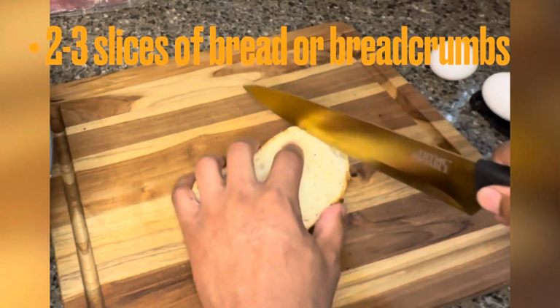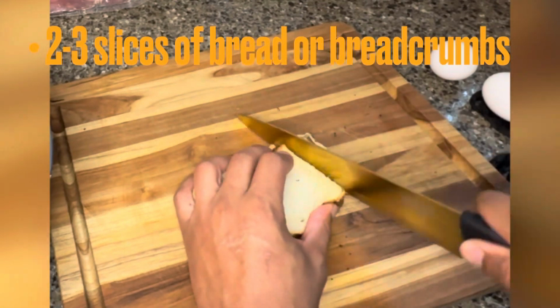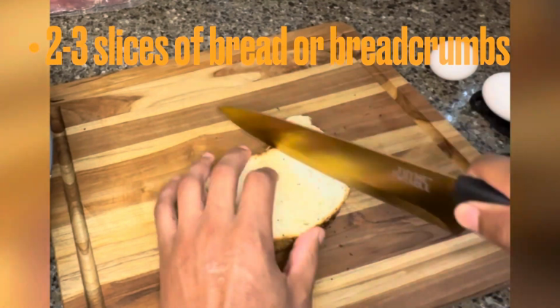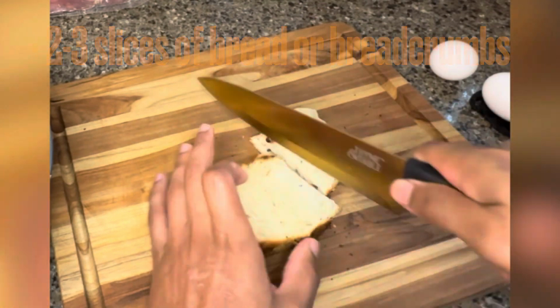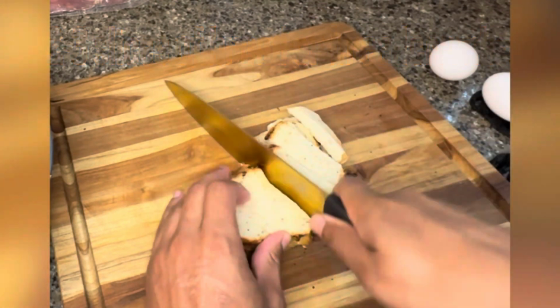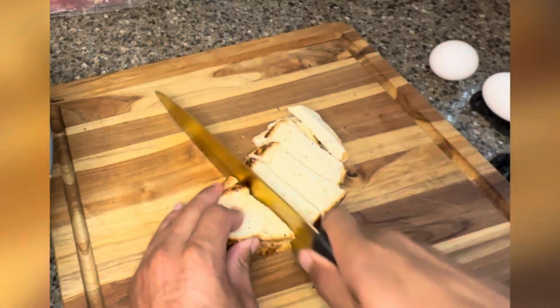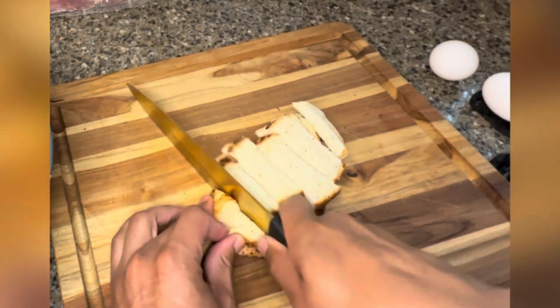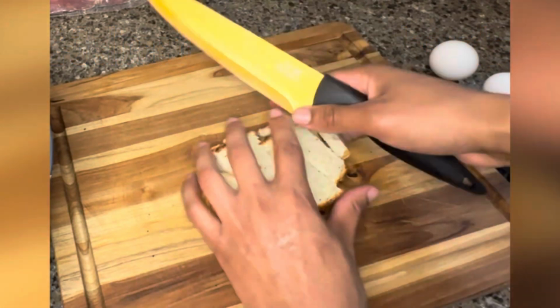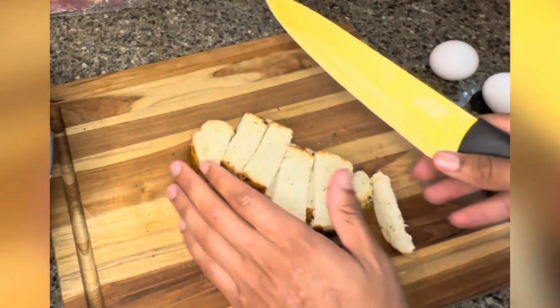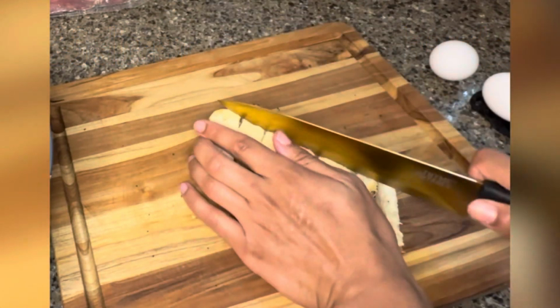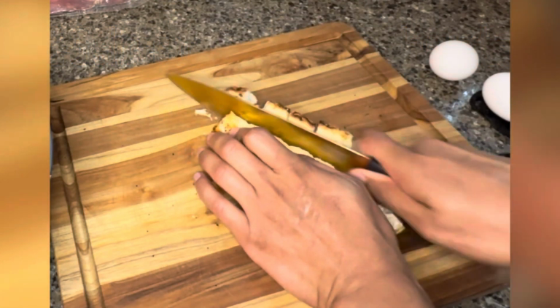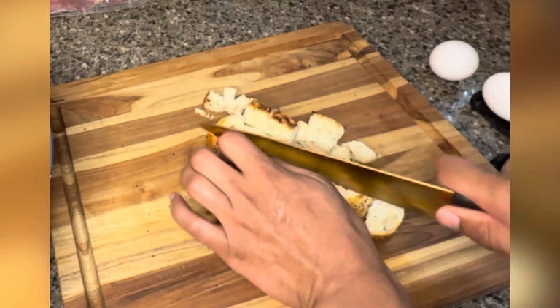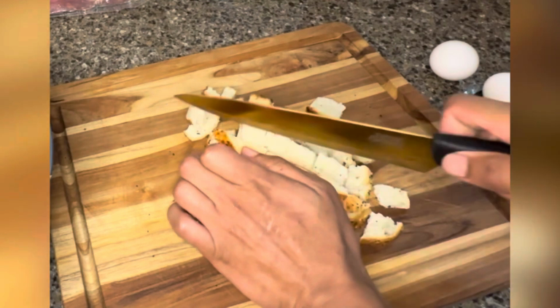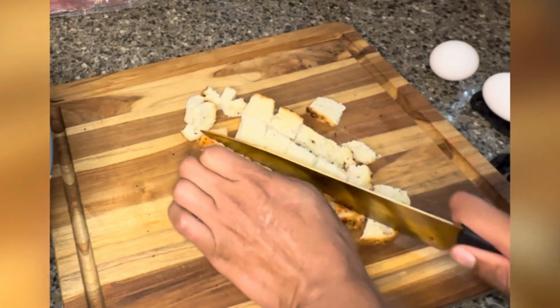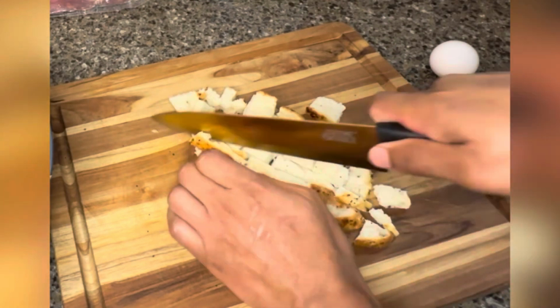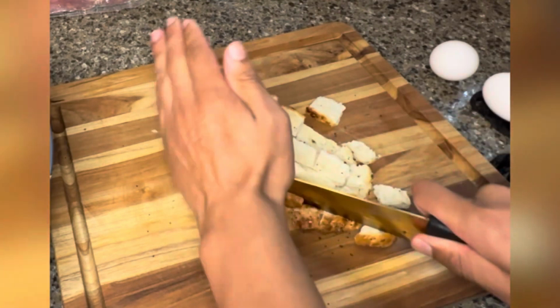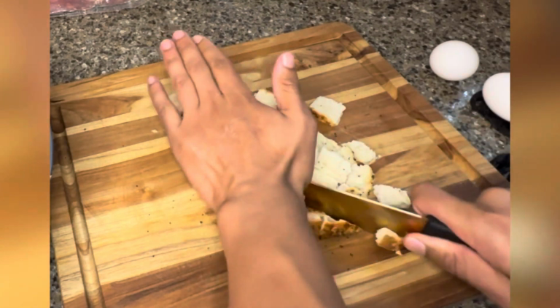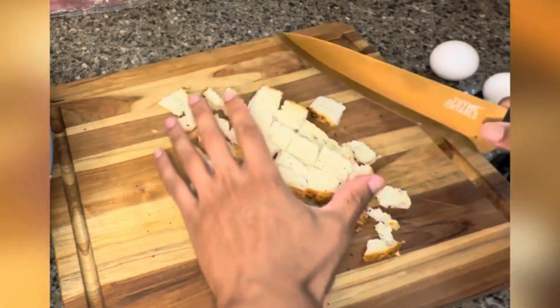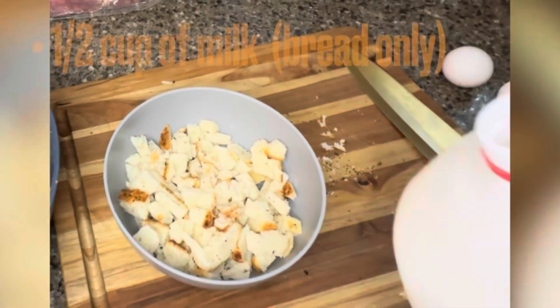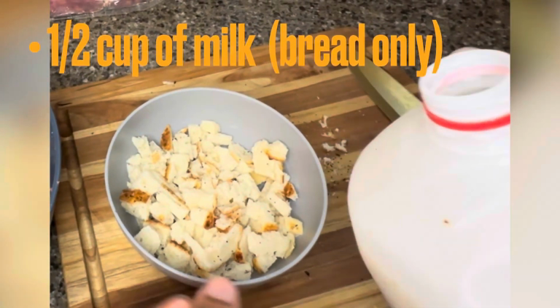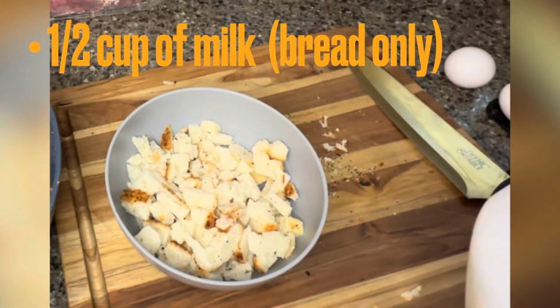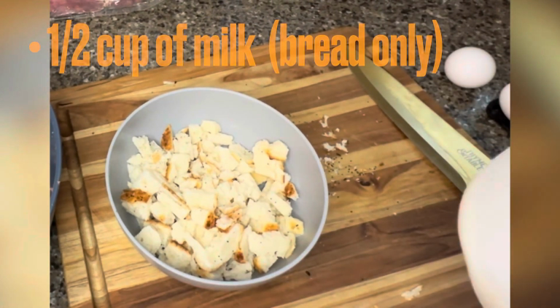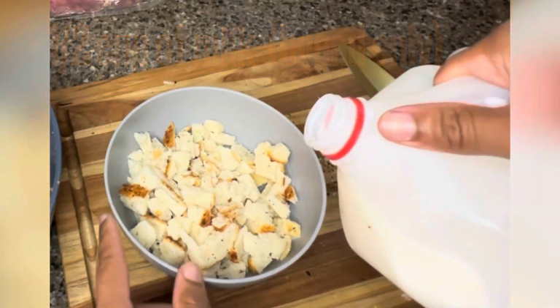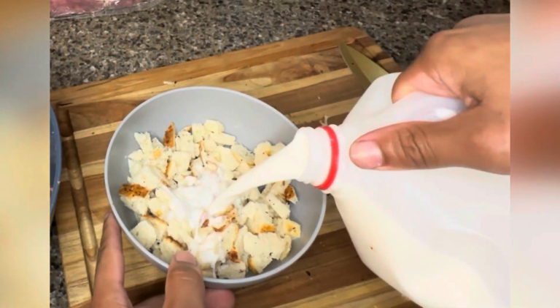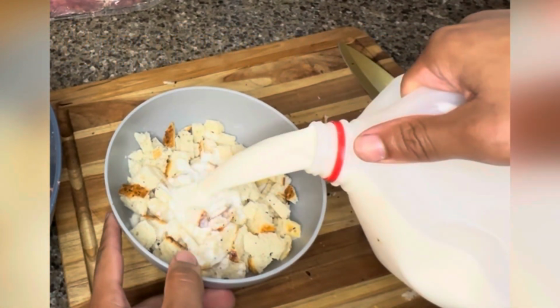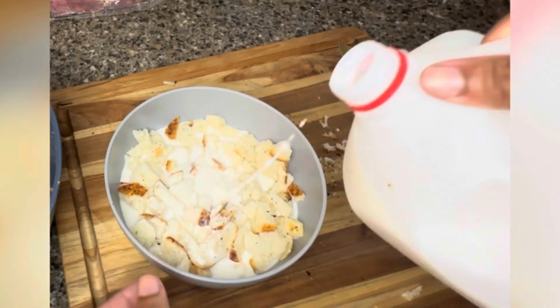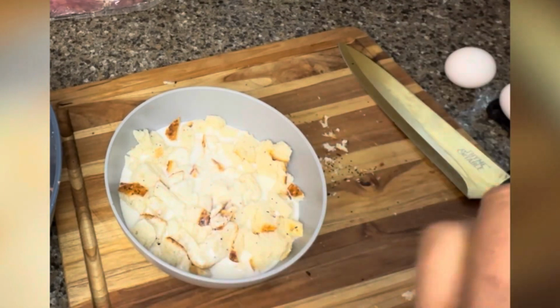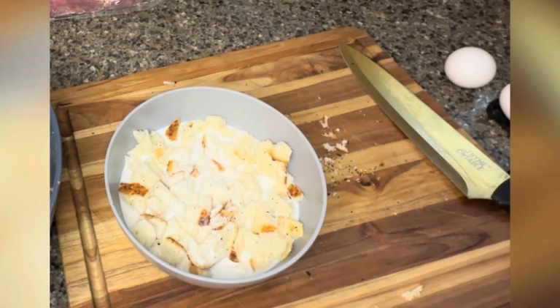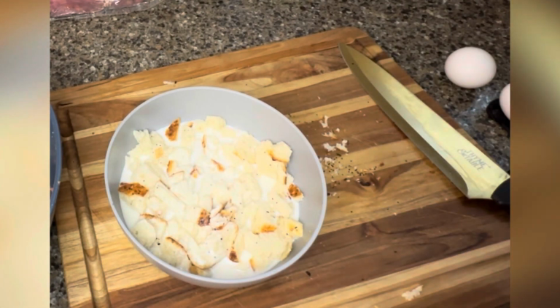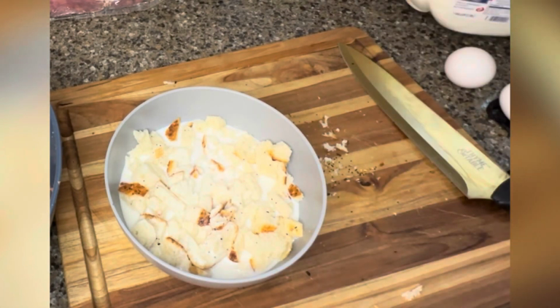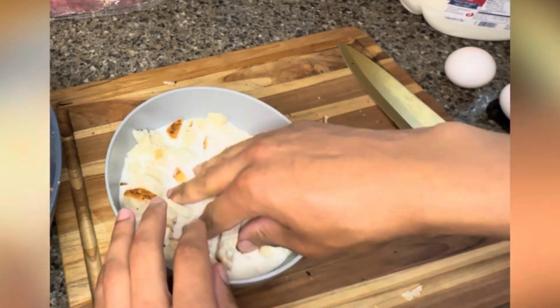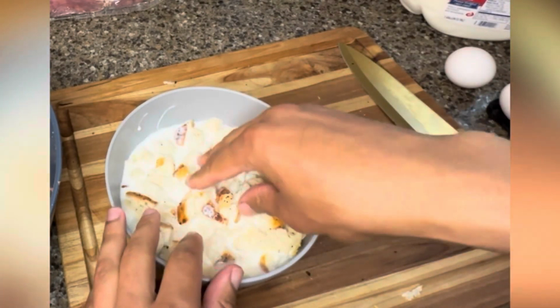Slice up your bread — get it nice and diced, soft as ever. I use sourdough, why not? You're gonna soak your bread for about five minutes in some milk. I did whole milk because whole is superior.